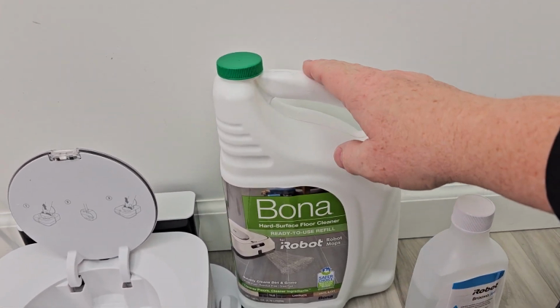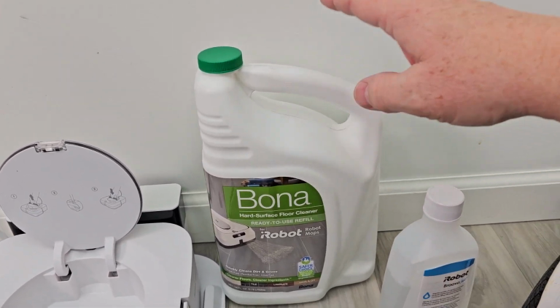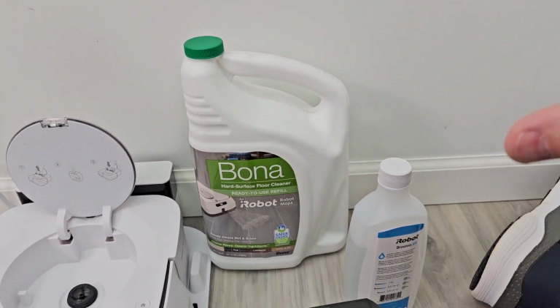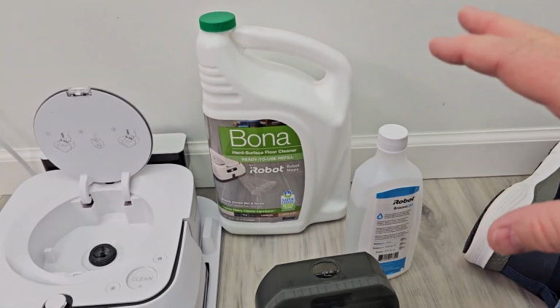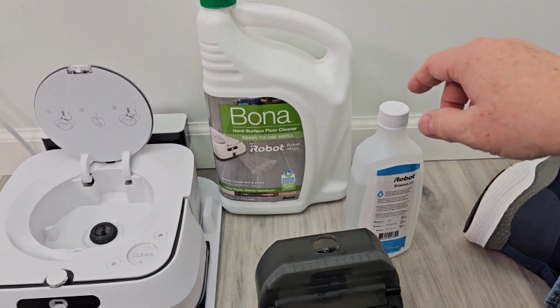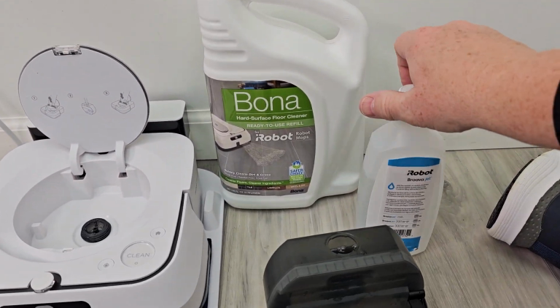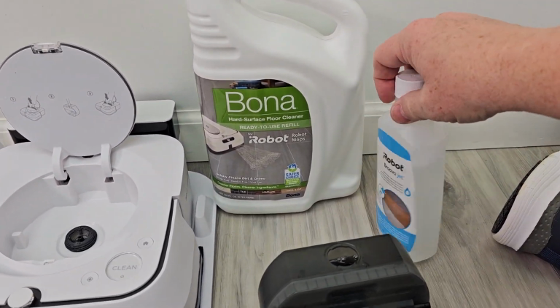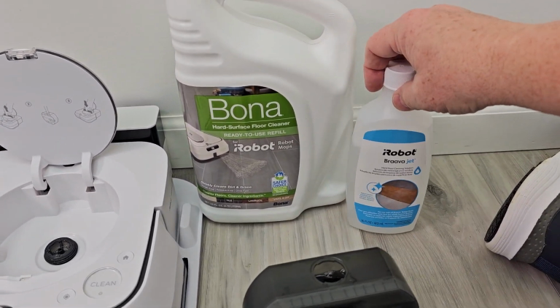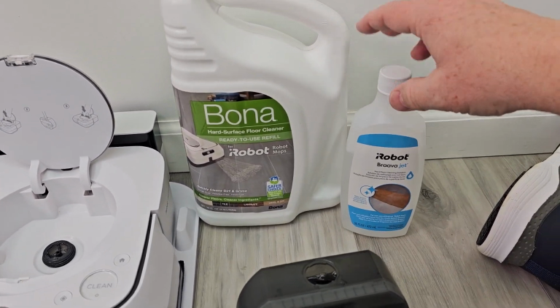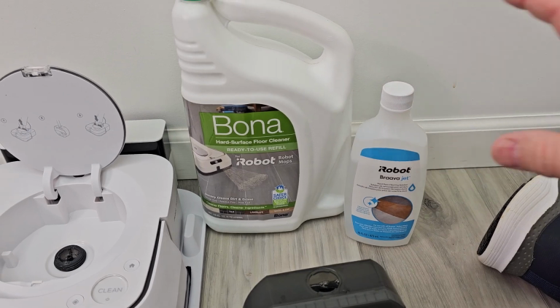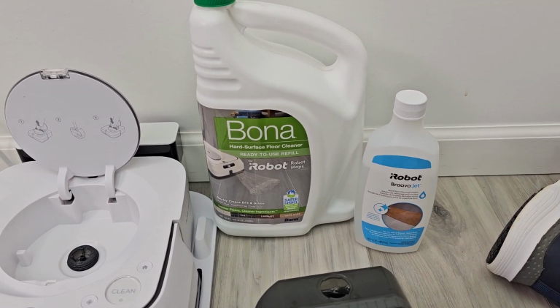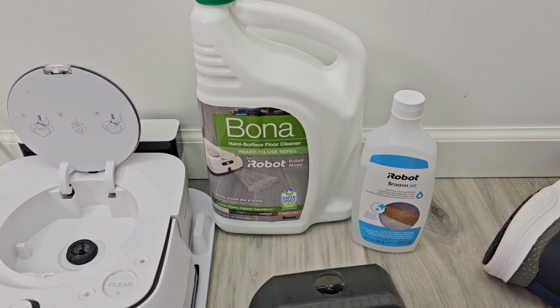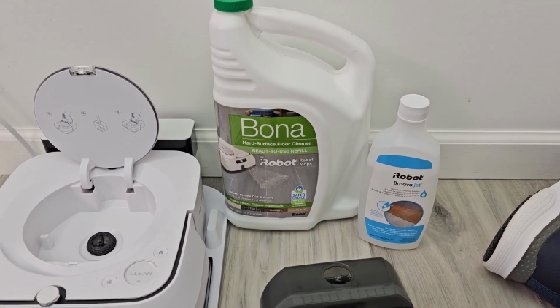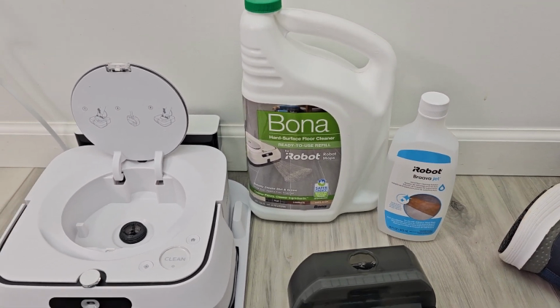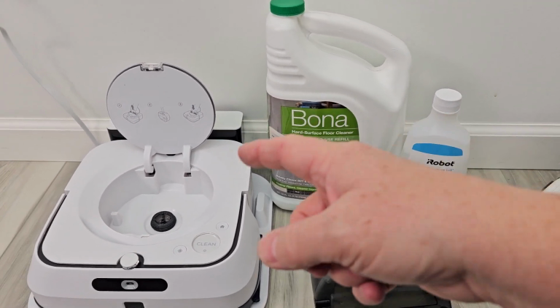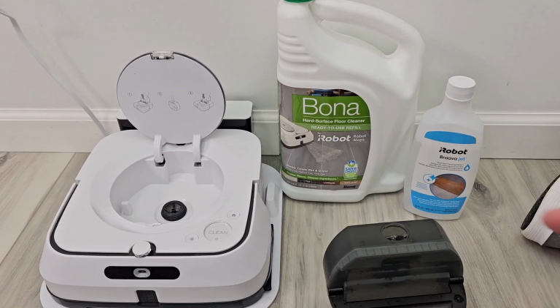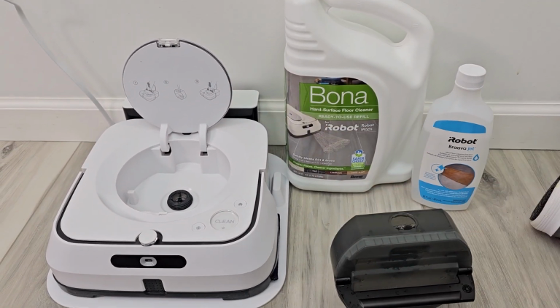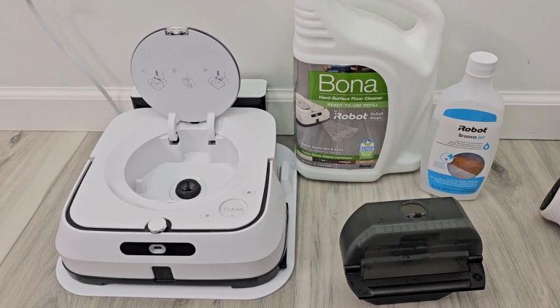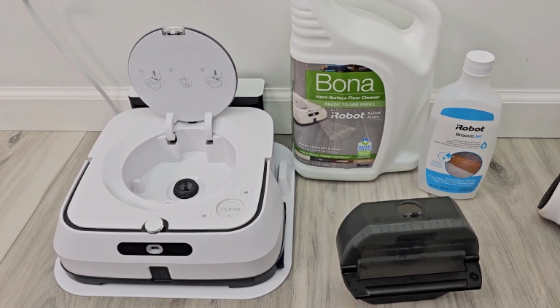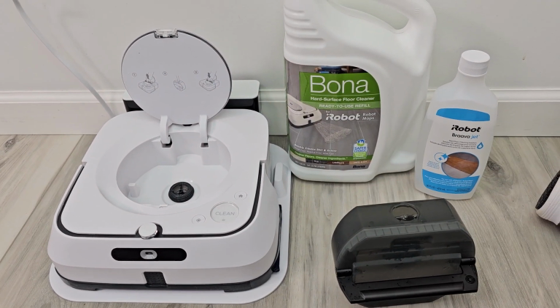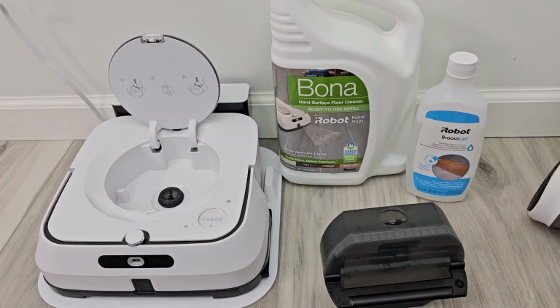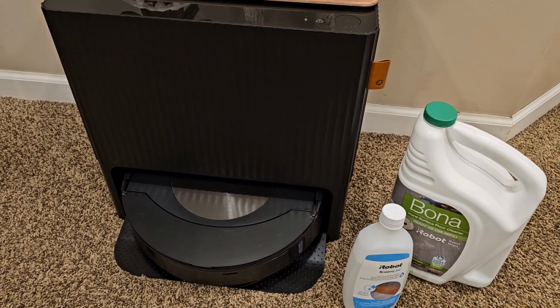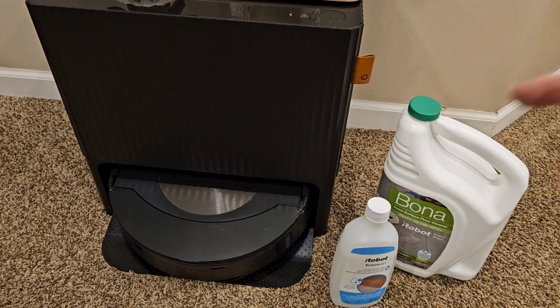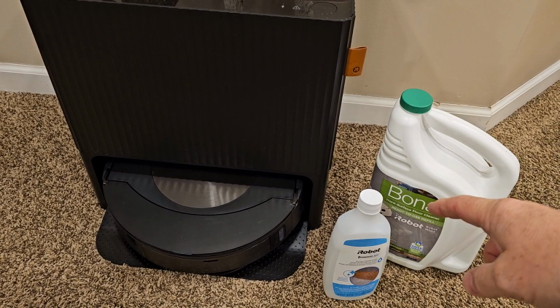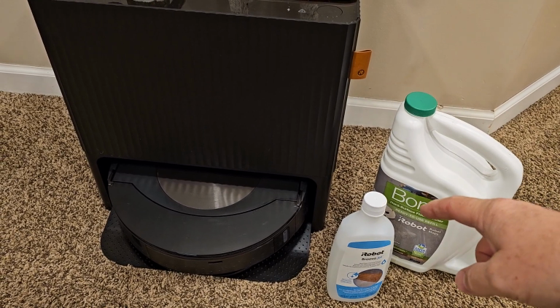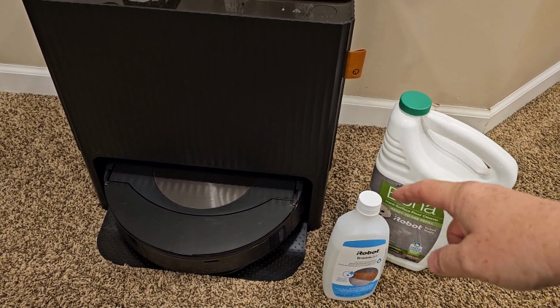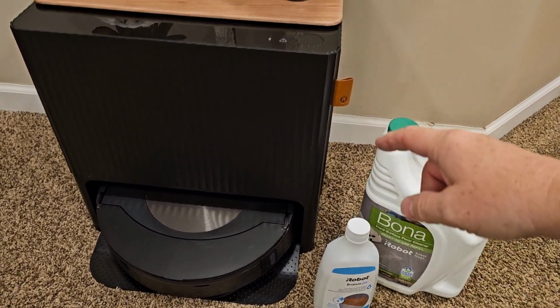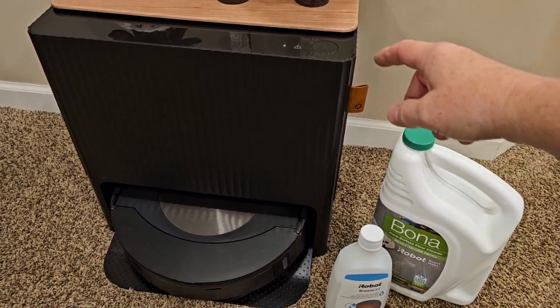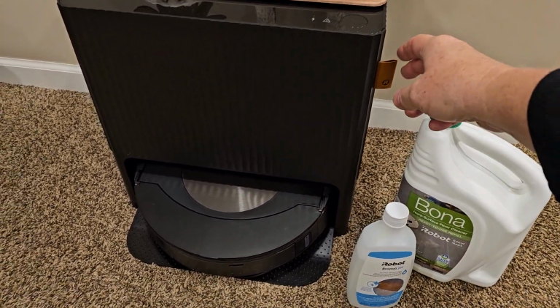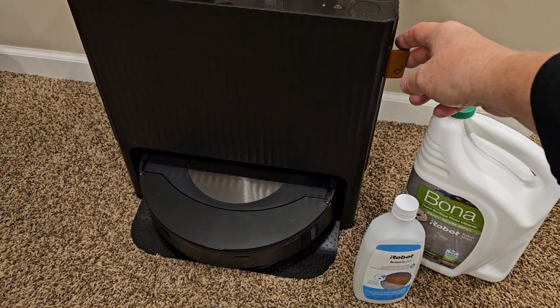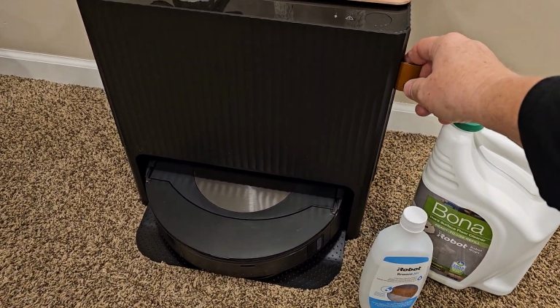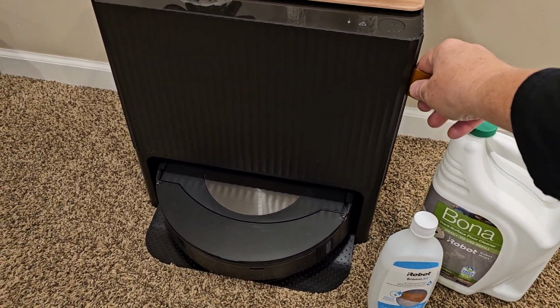So concentrated versus ready to use — that's the difference. I really think they both work really well as far as cleaning. They work really well in these Braava Jets. You can even use both of them in the iRobot J9 Plus.